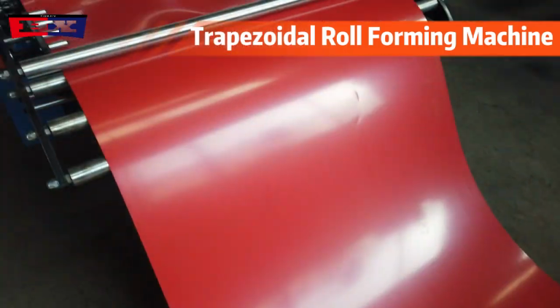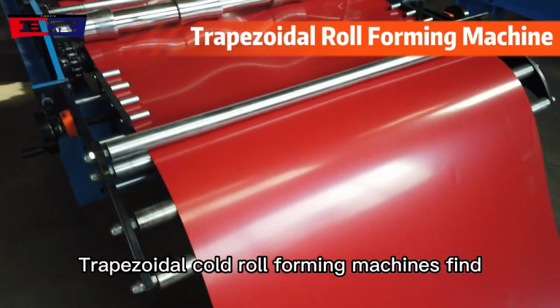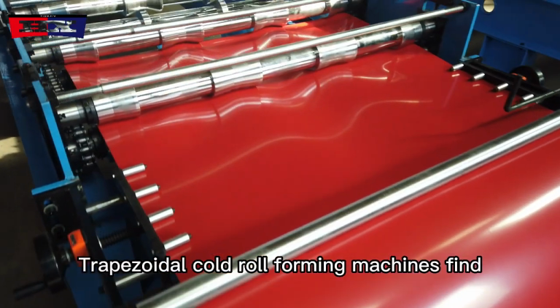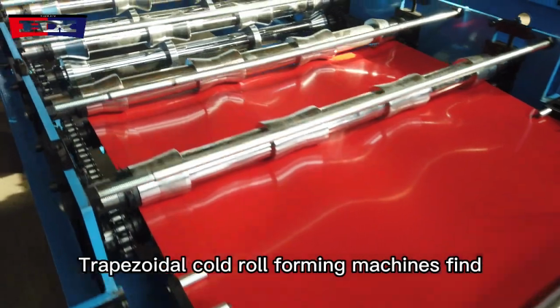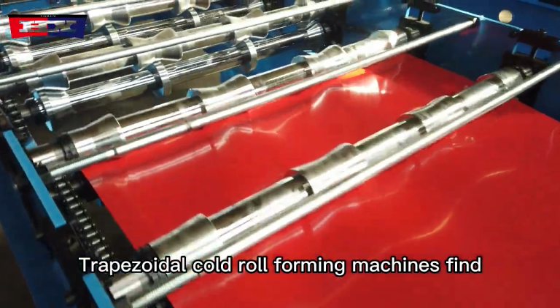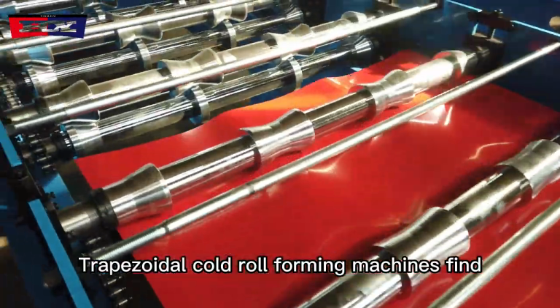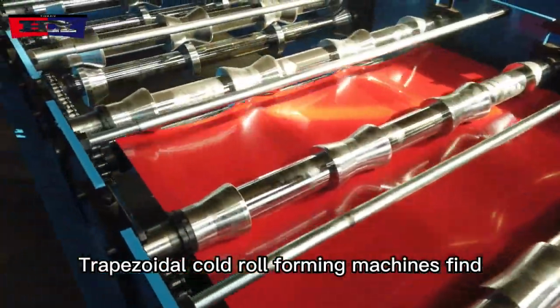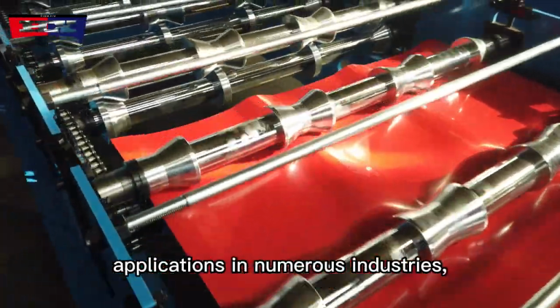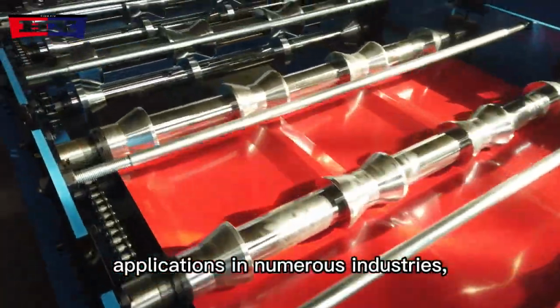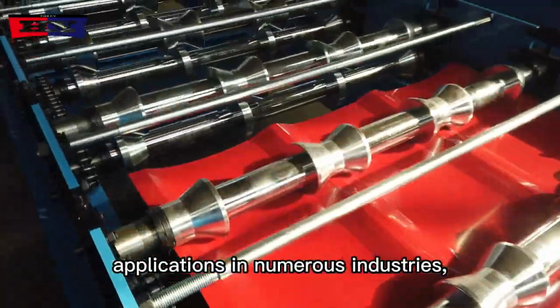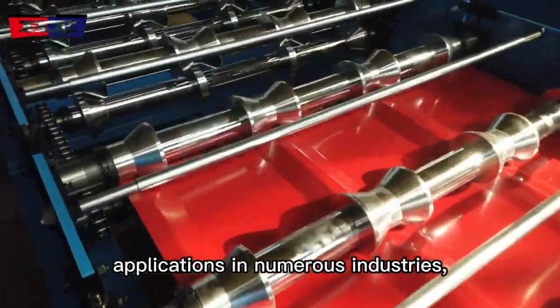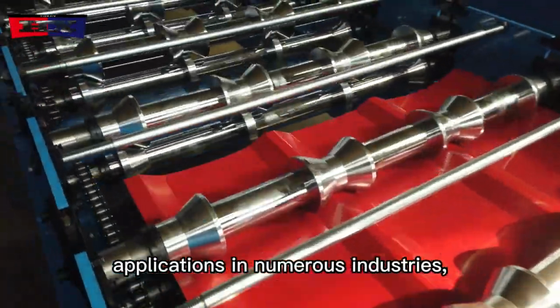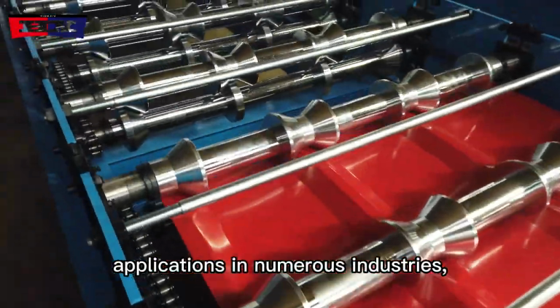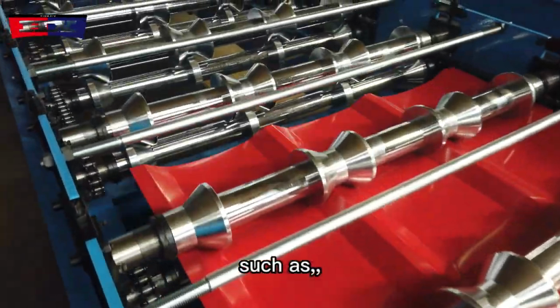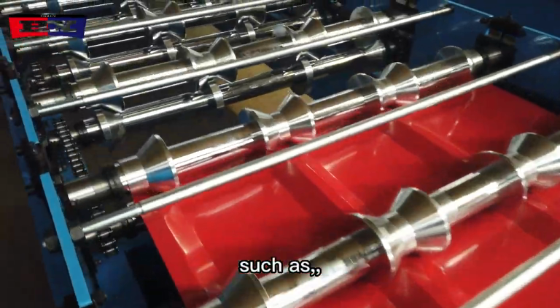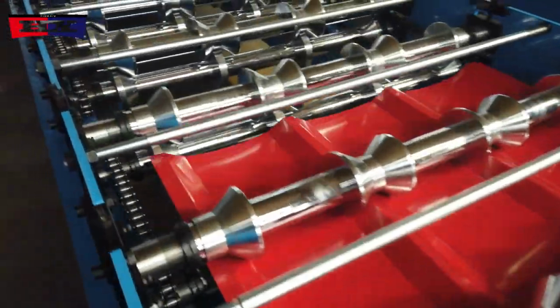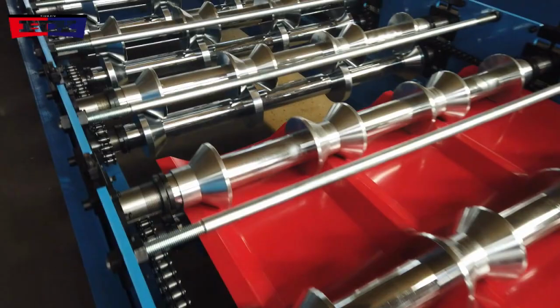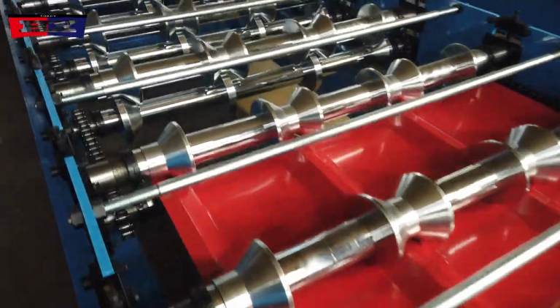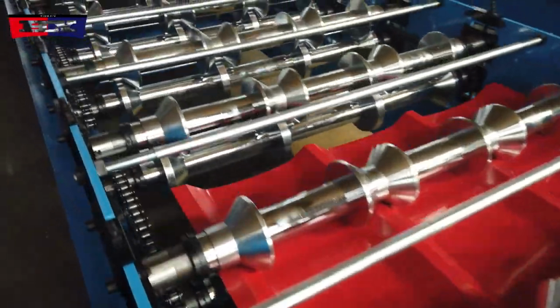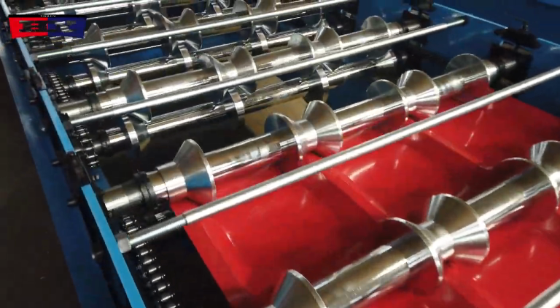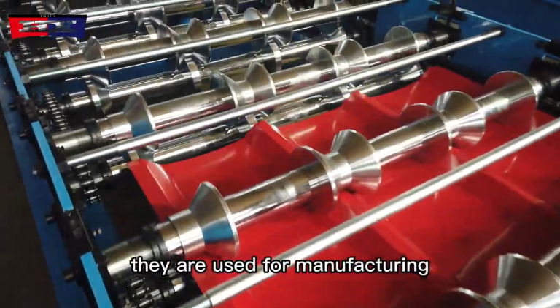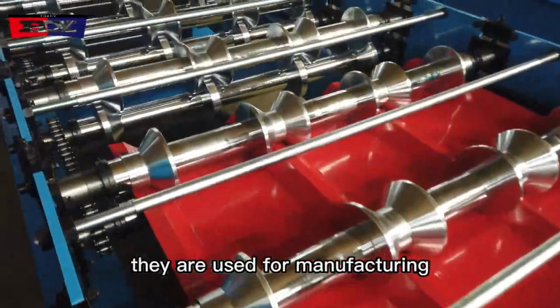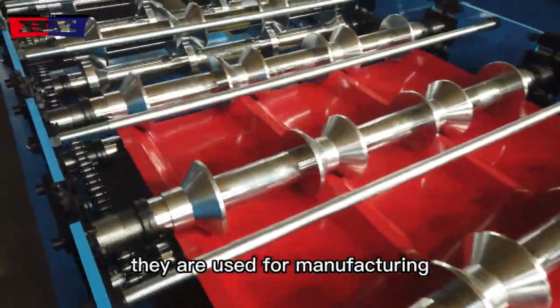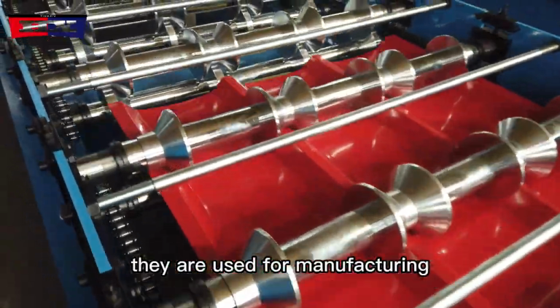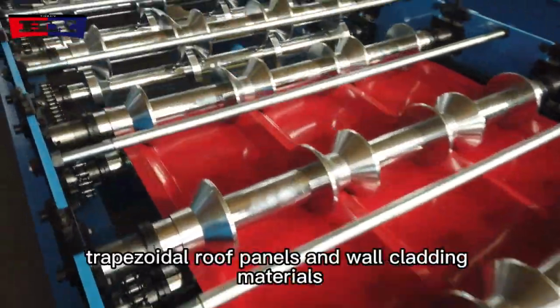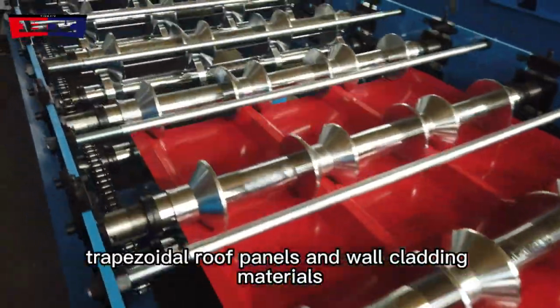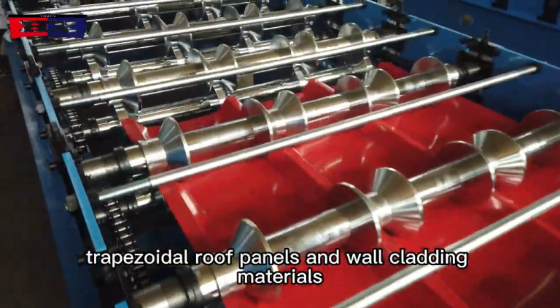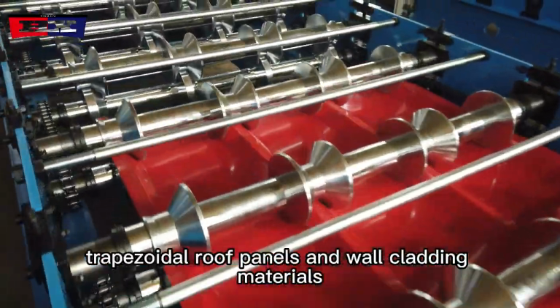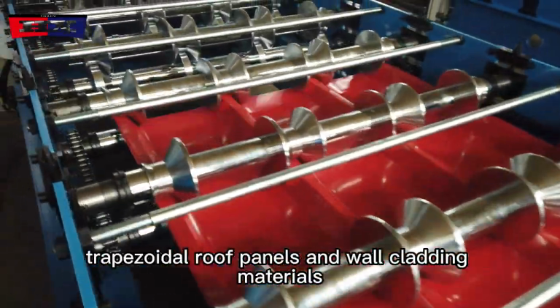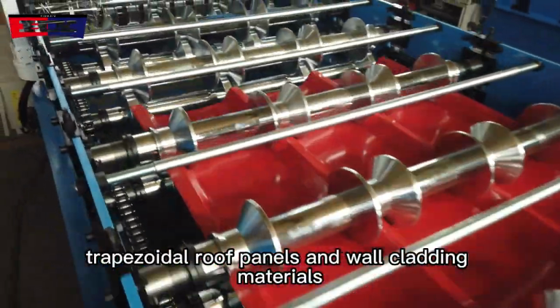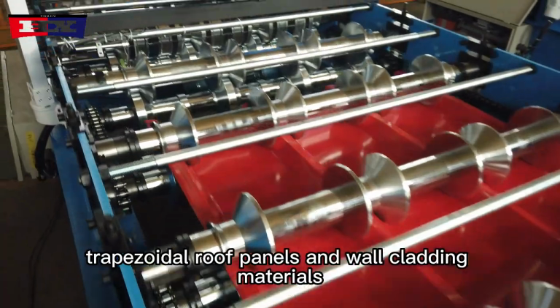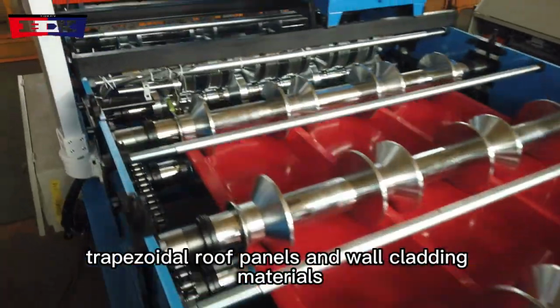Trapezoidal cold roll forming machines find applications in numerous industries, such as construction. They are used for manufacturing trapezoidal roof panels and wall-cladding materials.